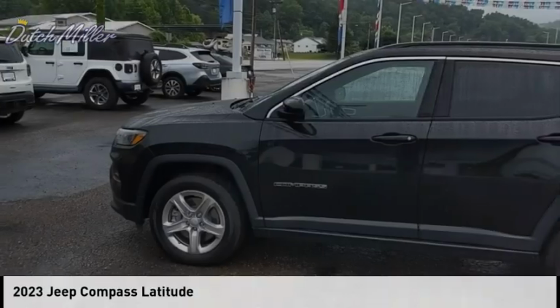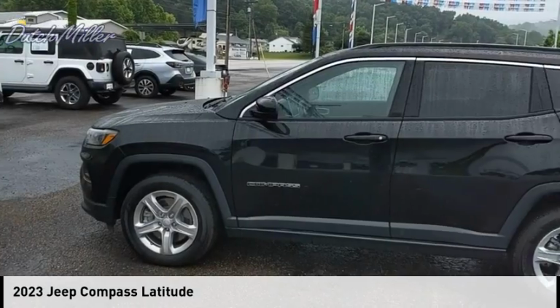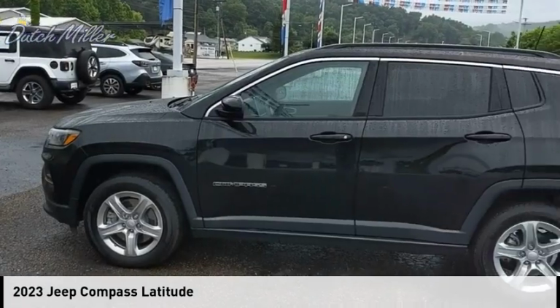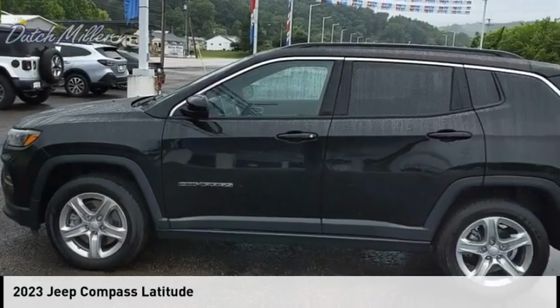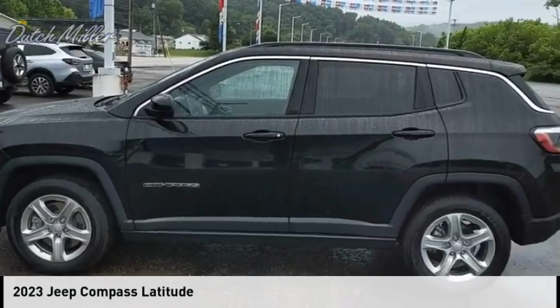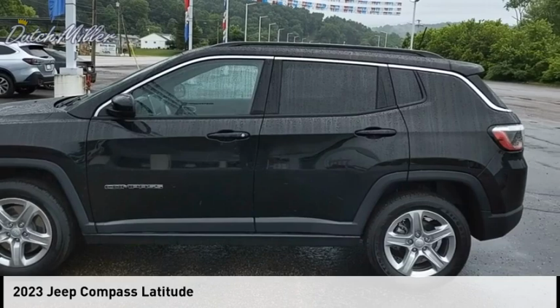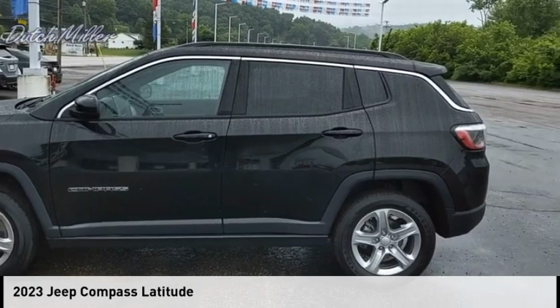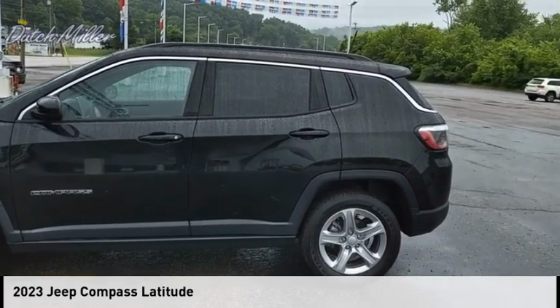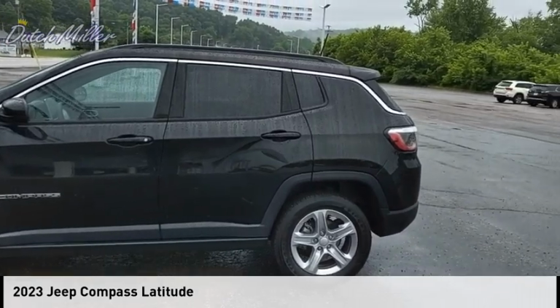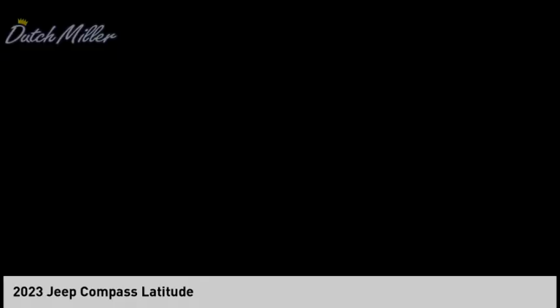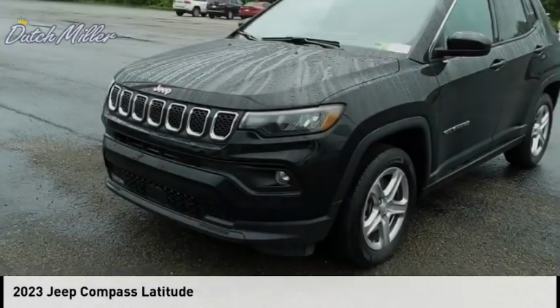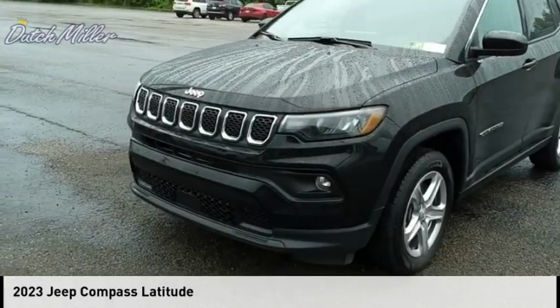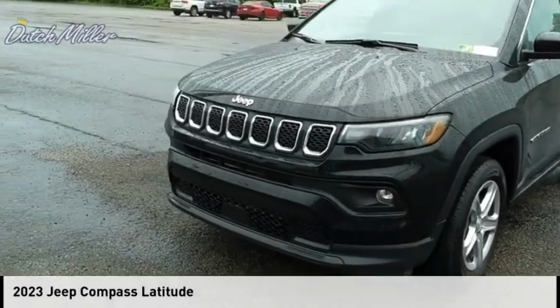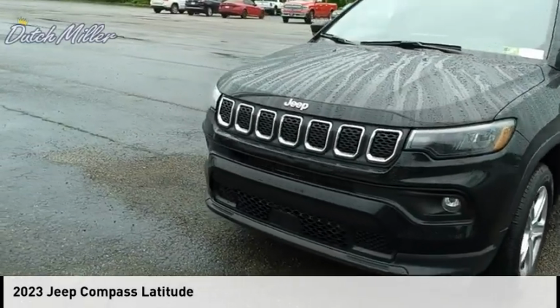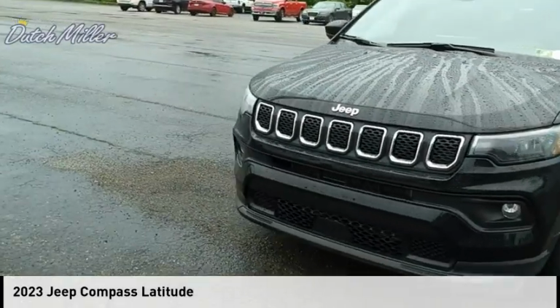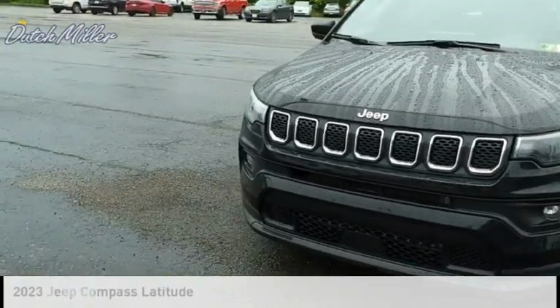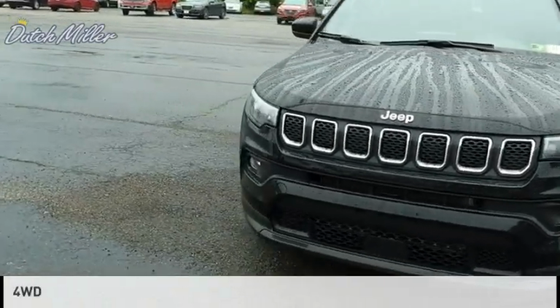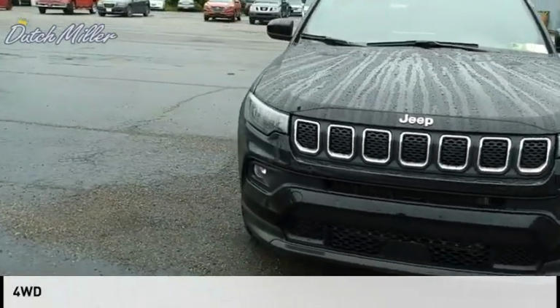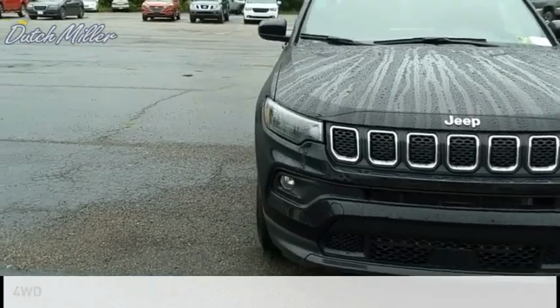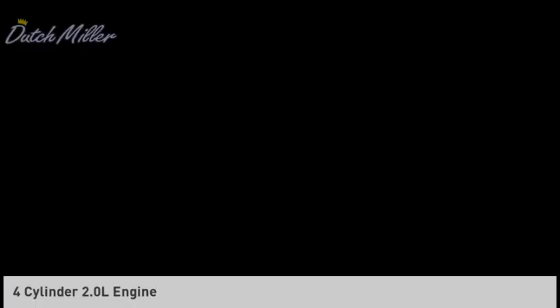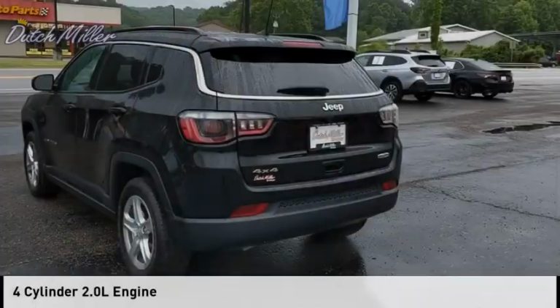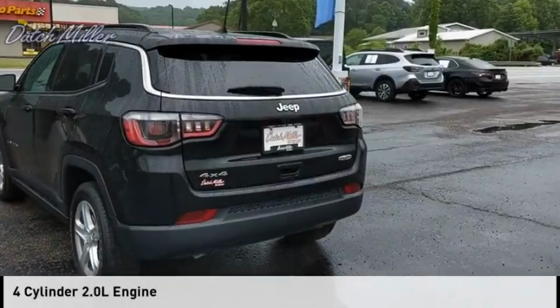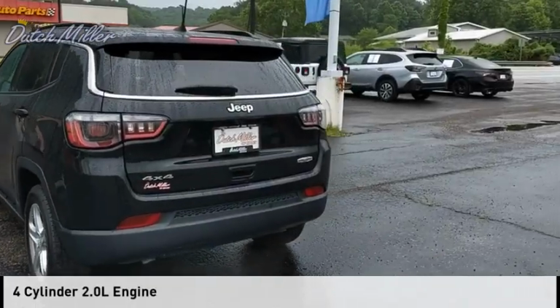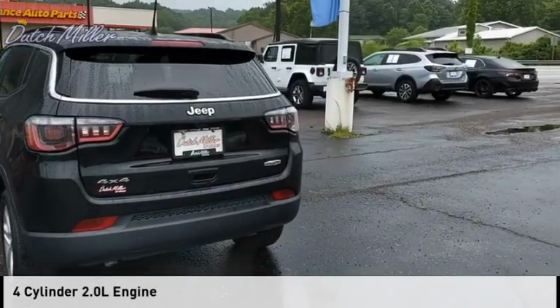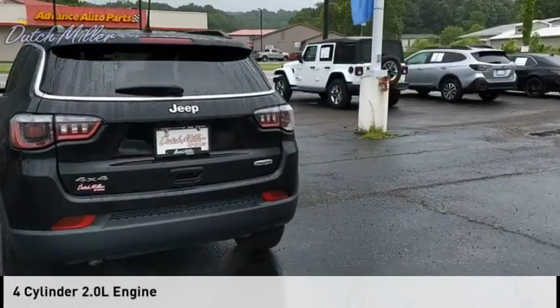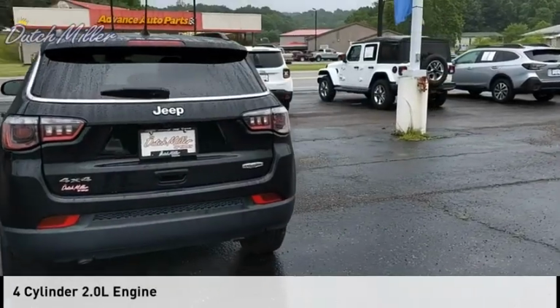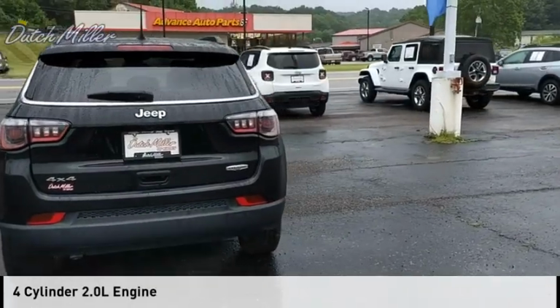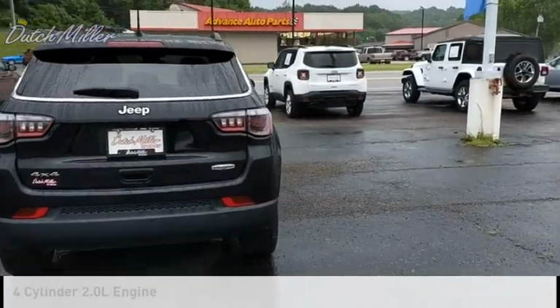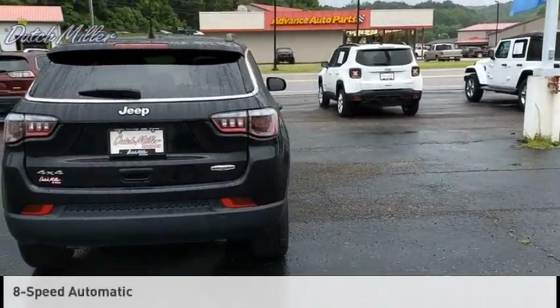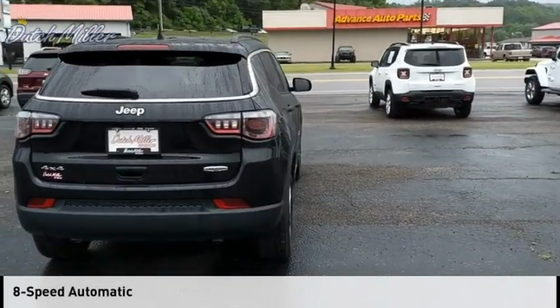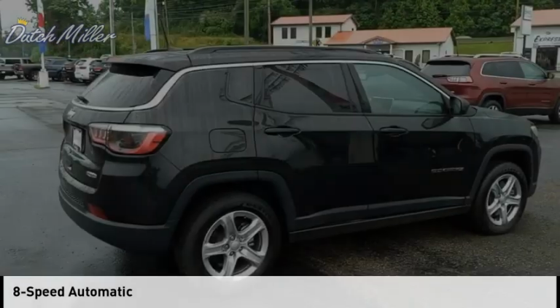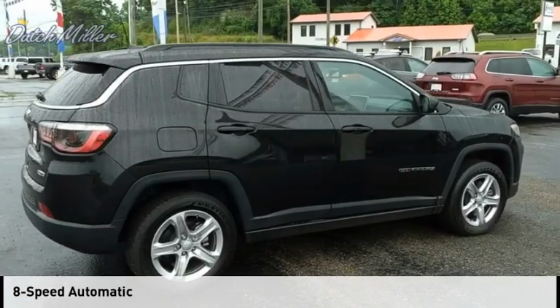Looking for the right vehicle? Check out the 2023 Compass. This vehicle is powered by a four-wheel drive, four-cylinder, 2.0 liter engine, and comes with an eight-speed automatic transmission.